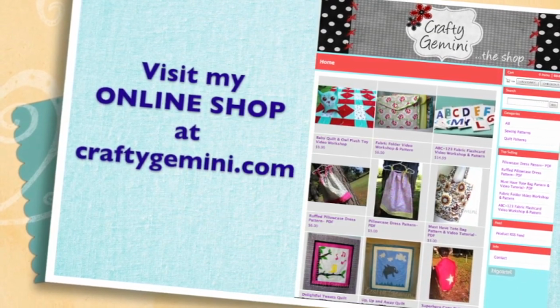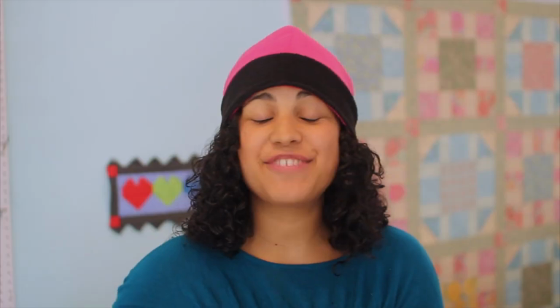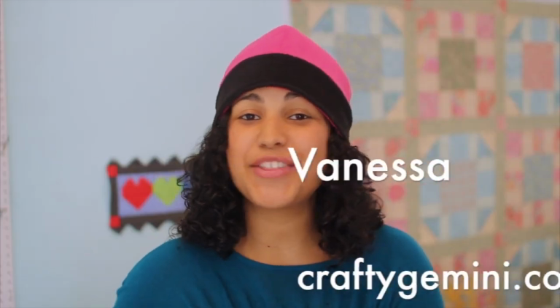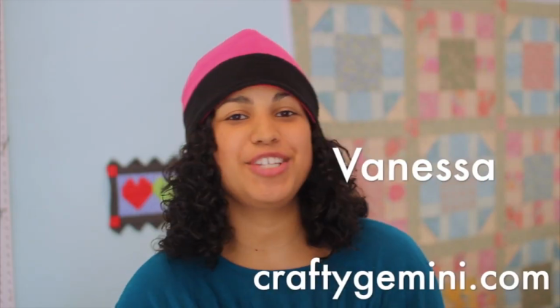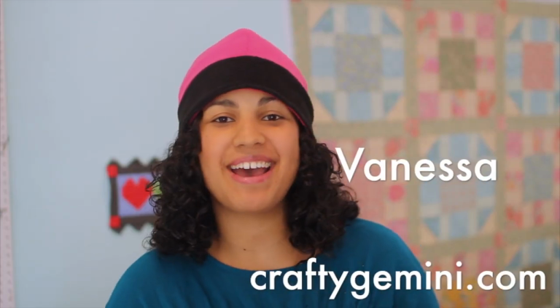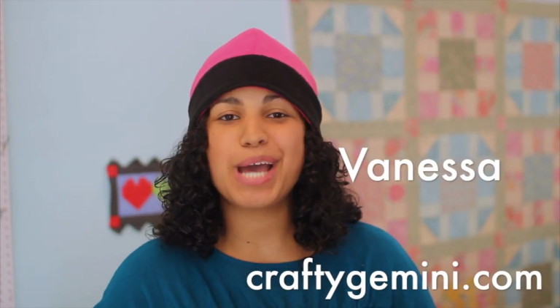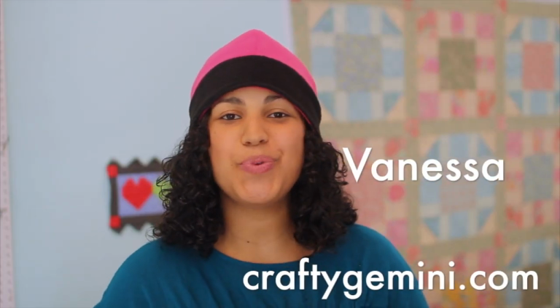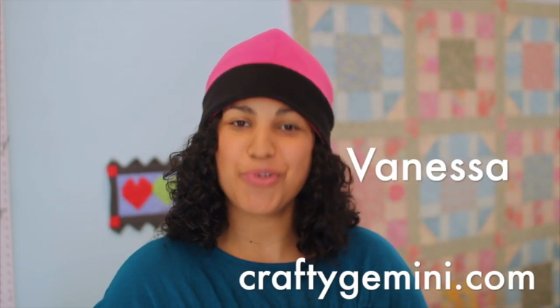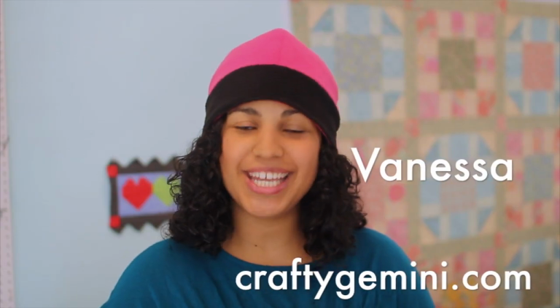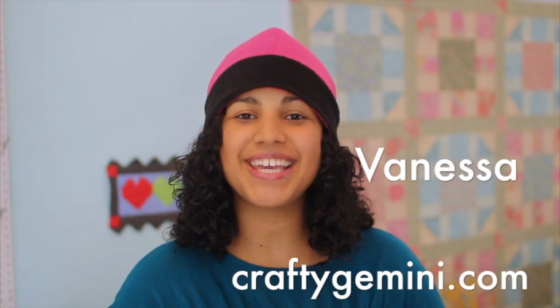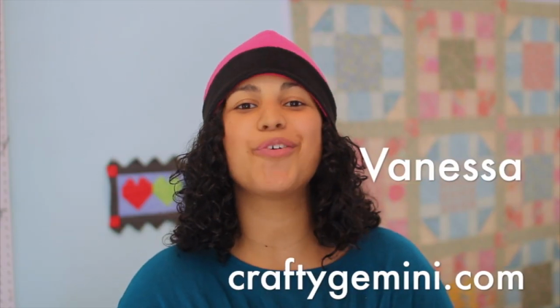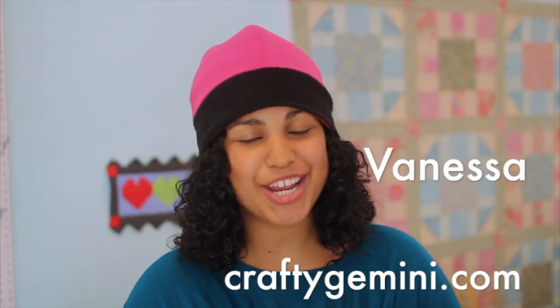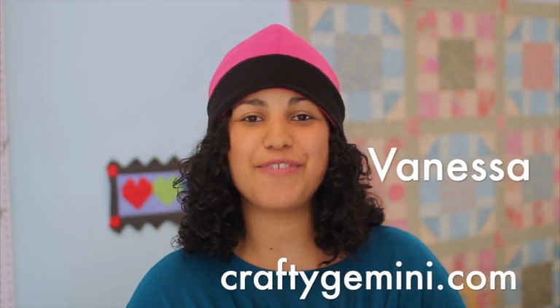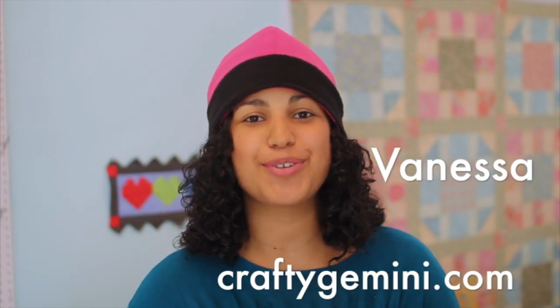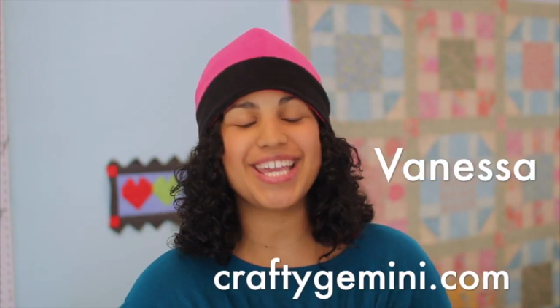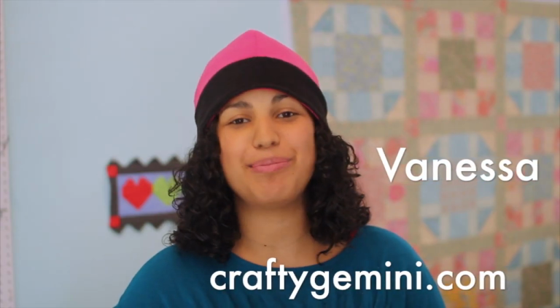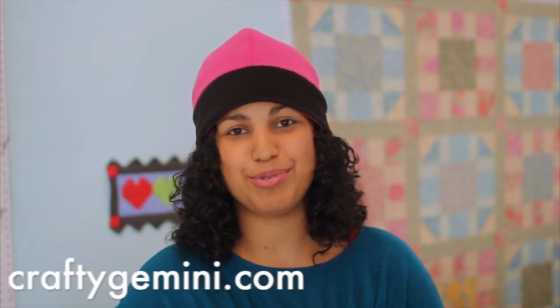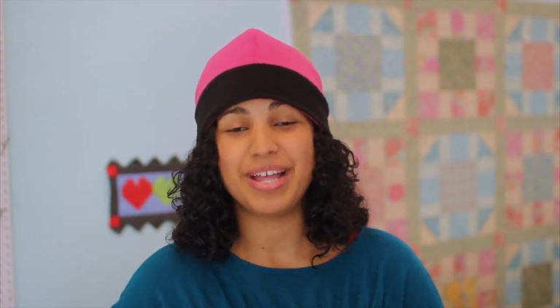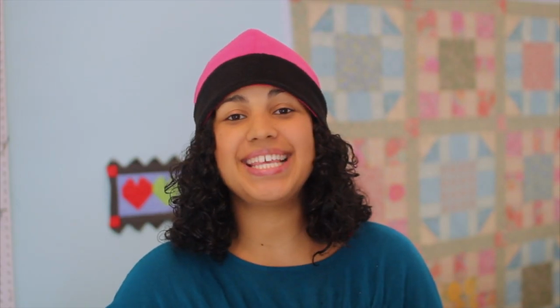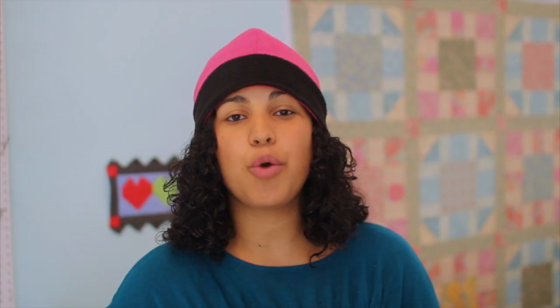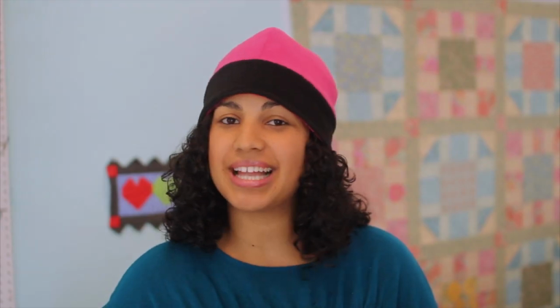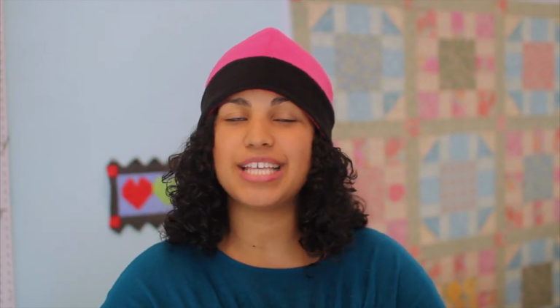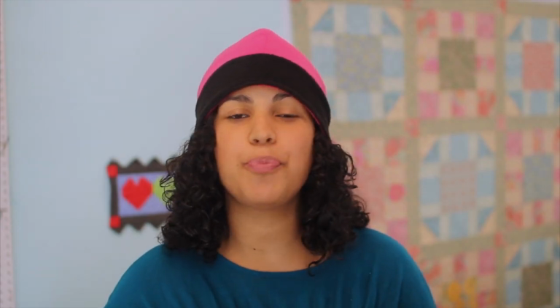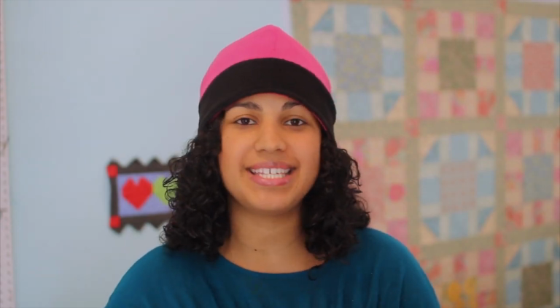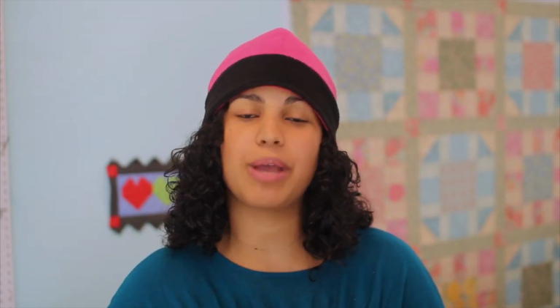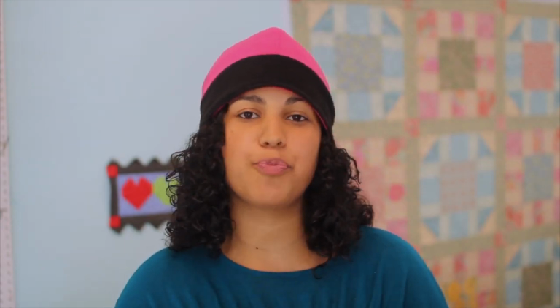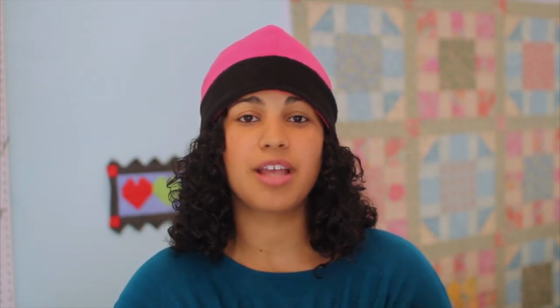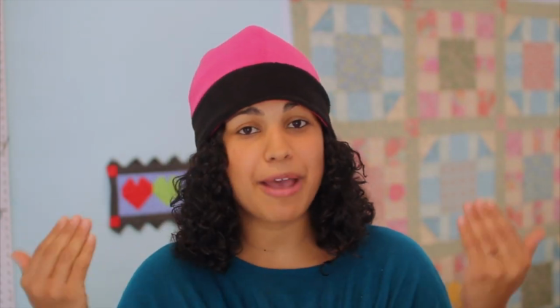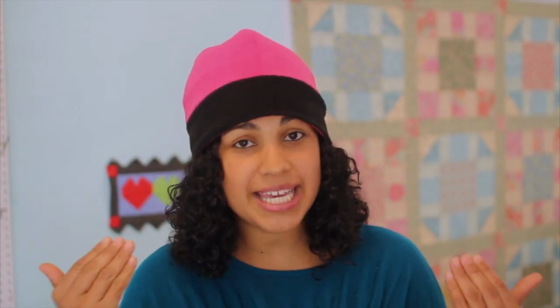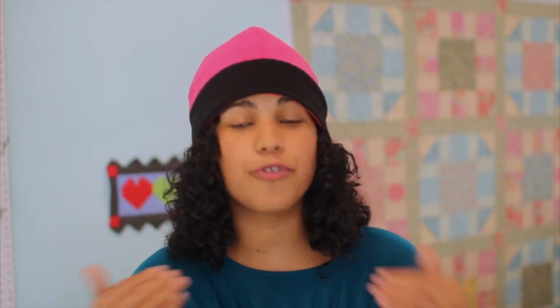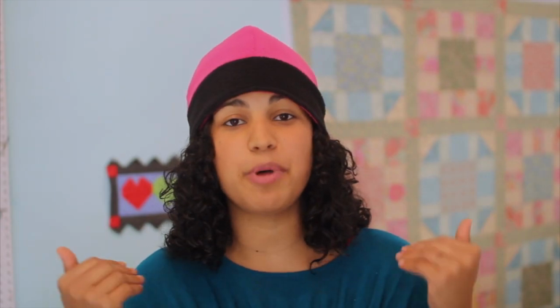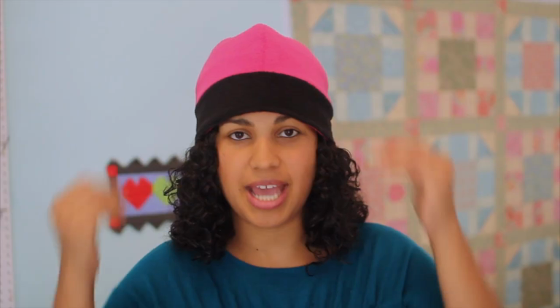Hey, it's Vanessa the Crafty Gemini. I post weekly crafting, cooking and organic gardening videos right here on my YouTube channel. In this video we're tackling a super easy and great beginner project for my fleece reversible beanie hat.